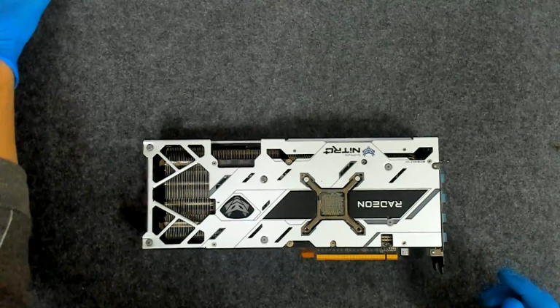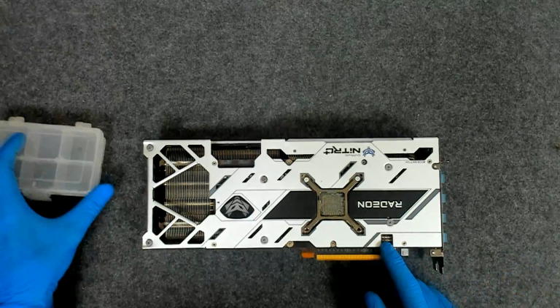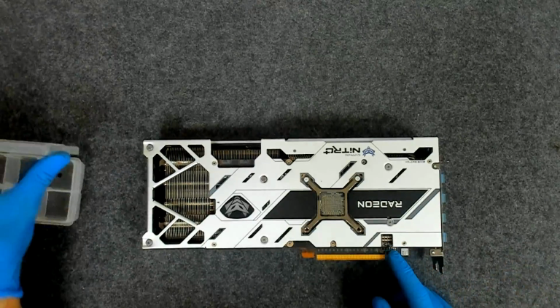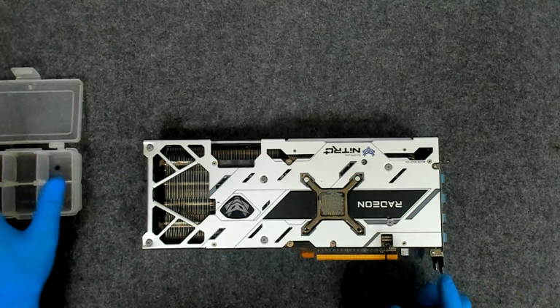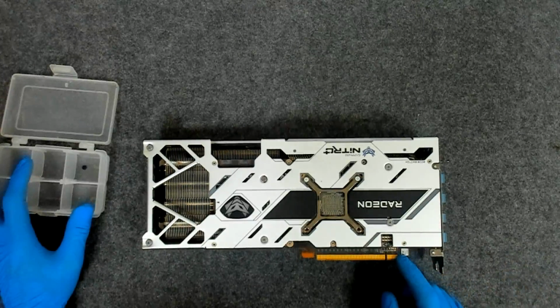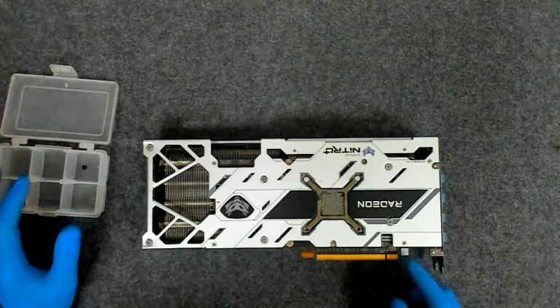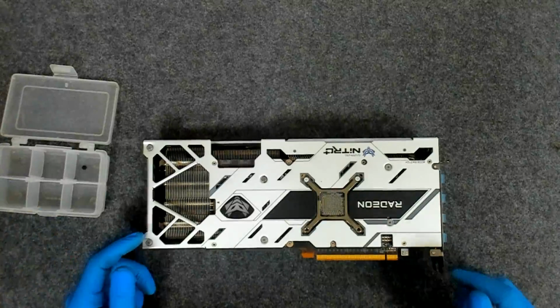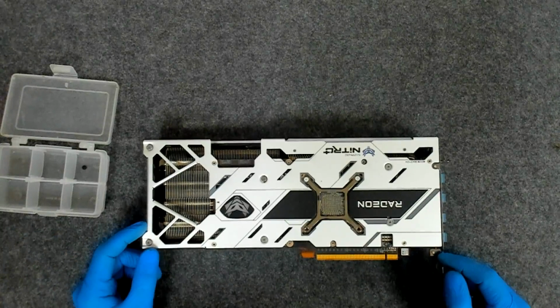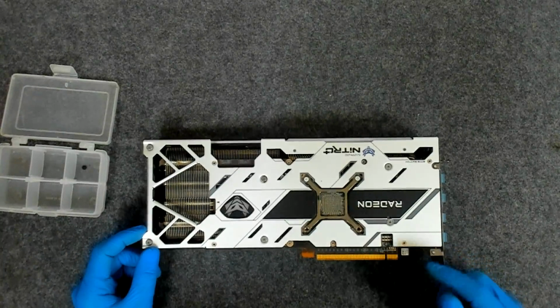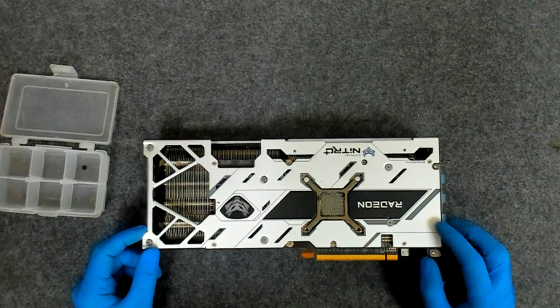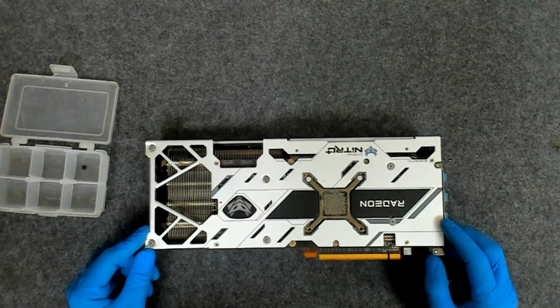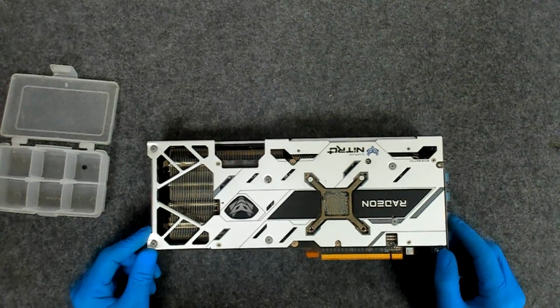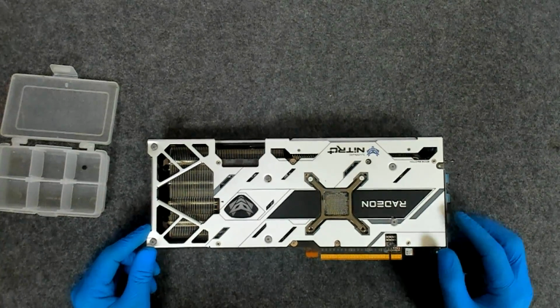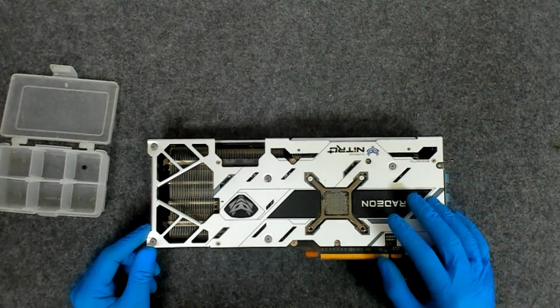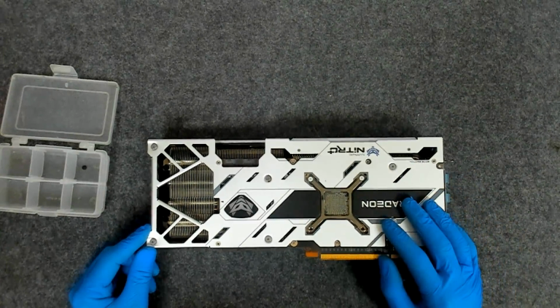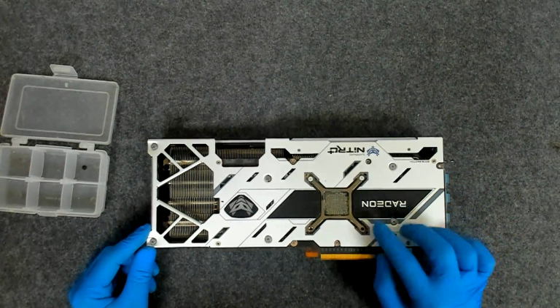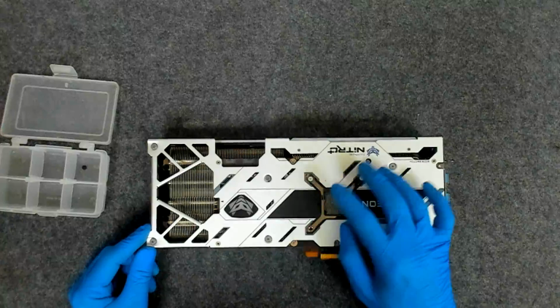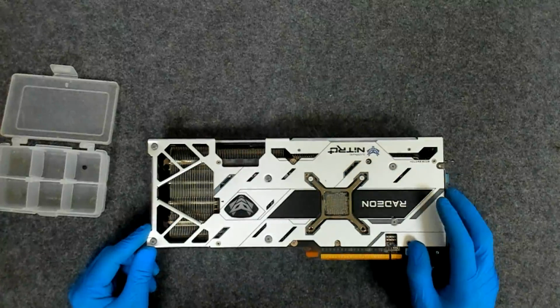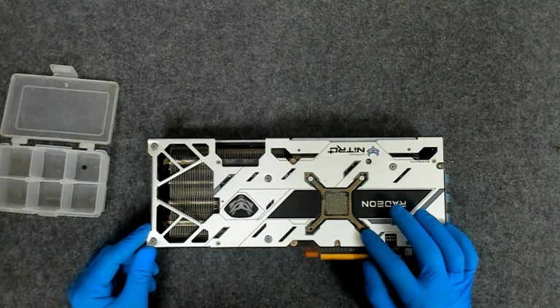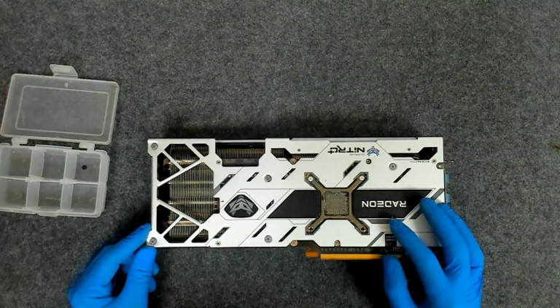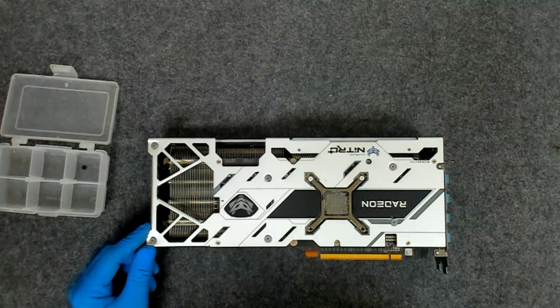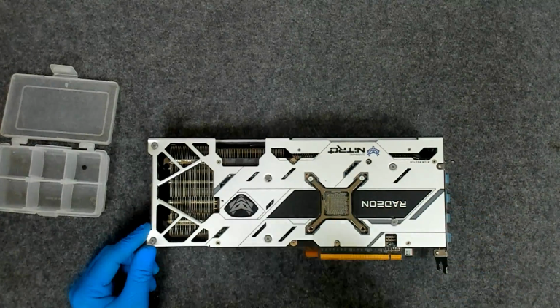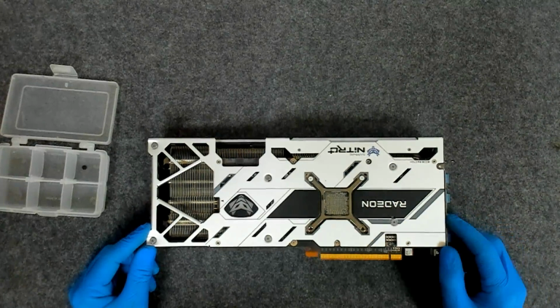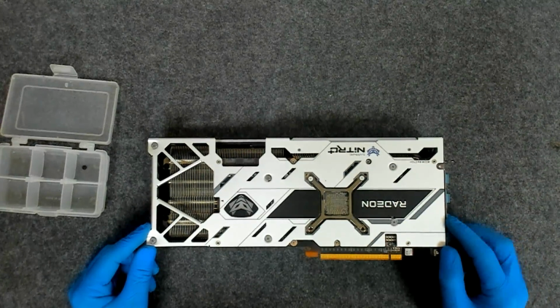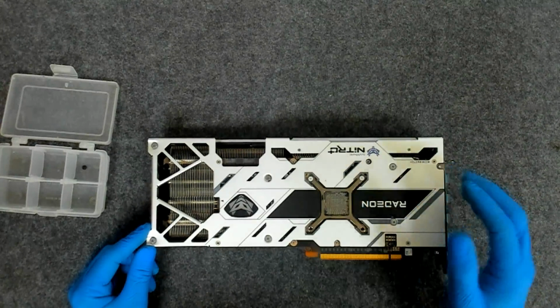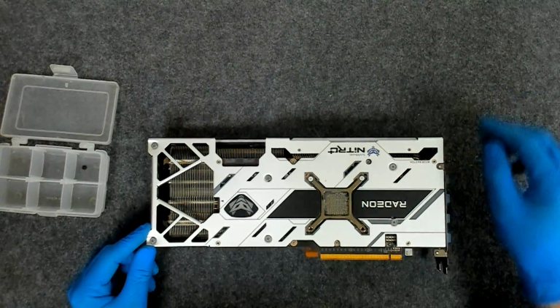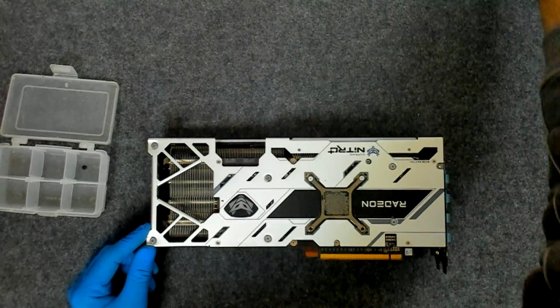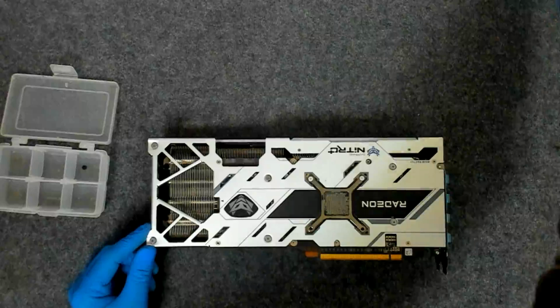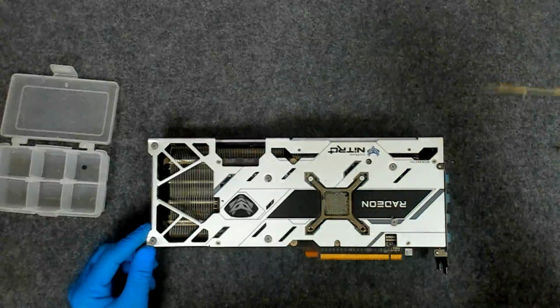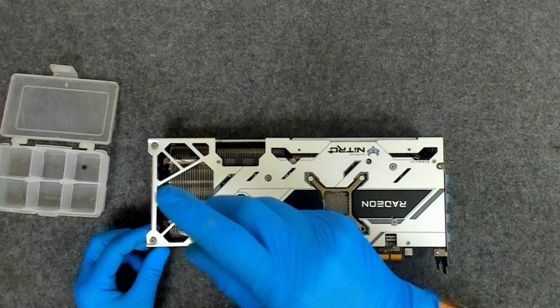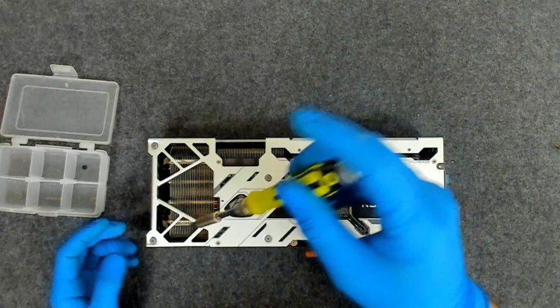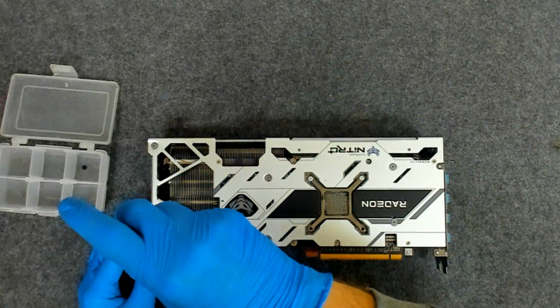We are going to remove the screws on the back. I think the cooler should come off after removing the 4 screws here which are holding the GPU. Let's start.